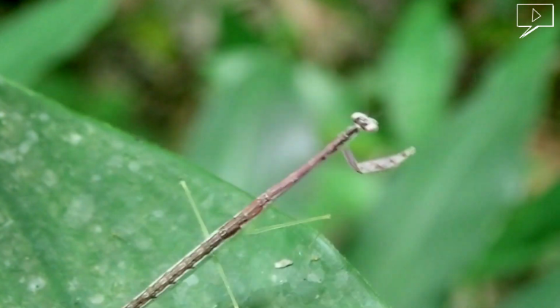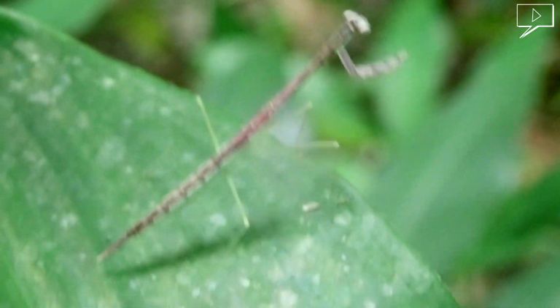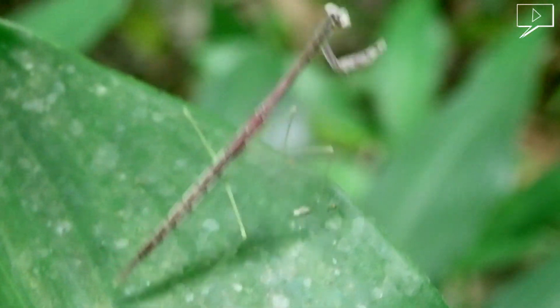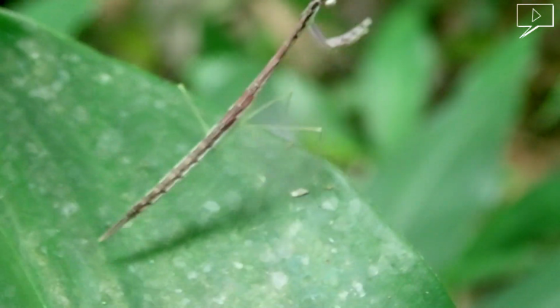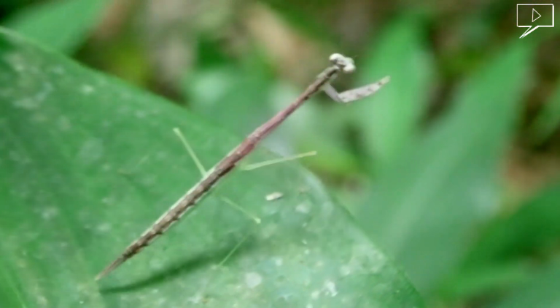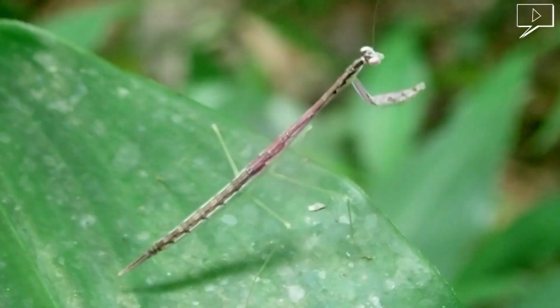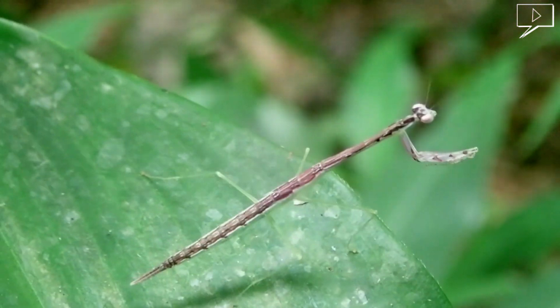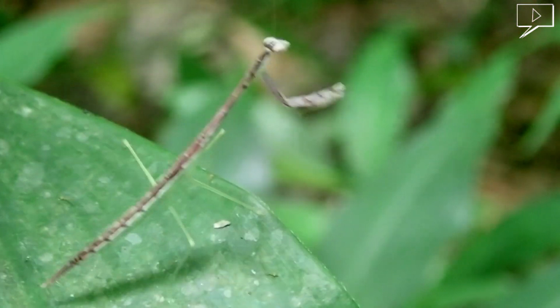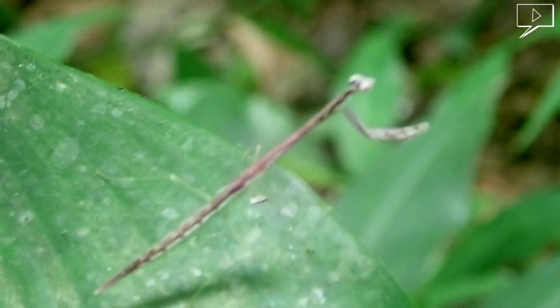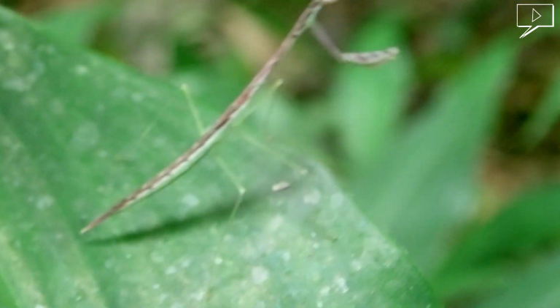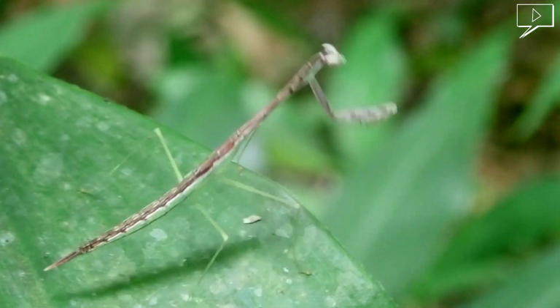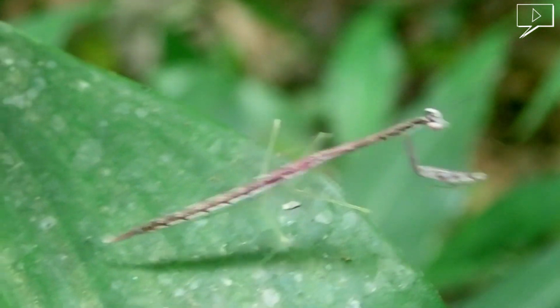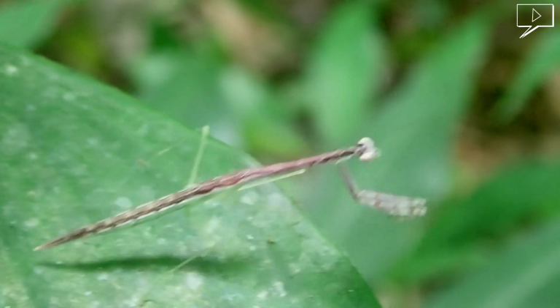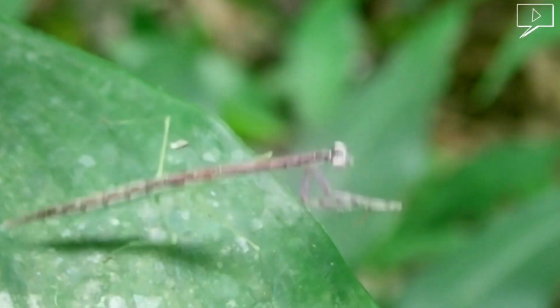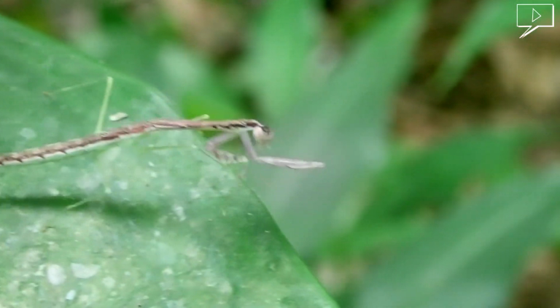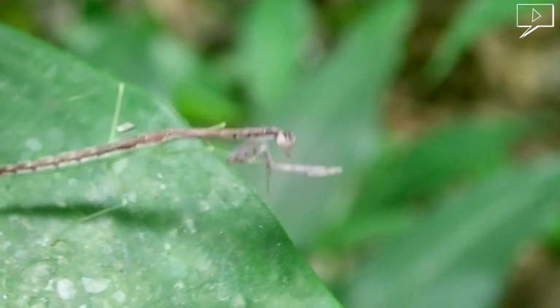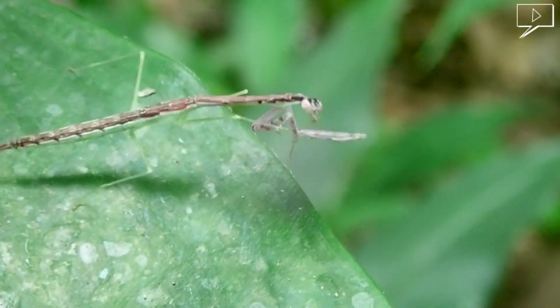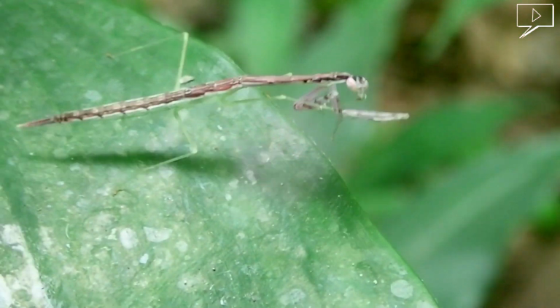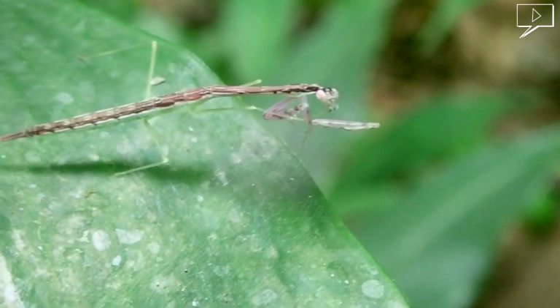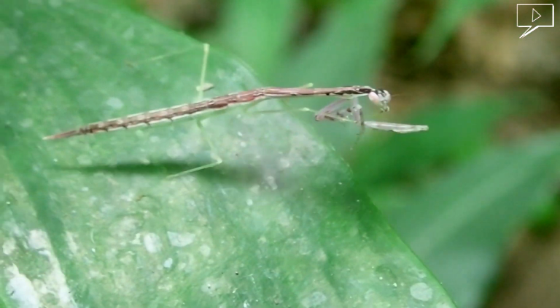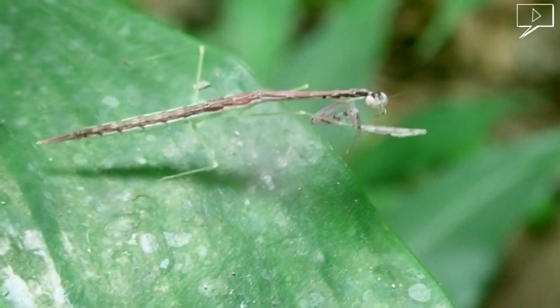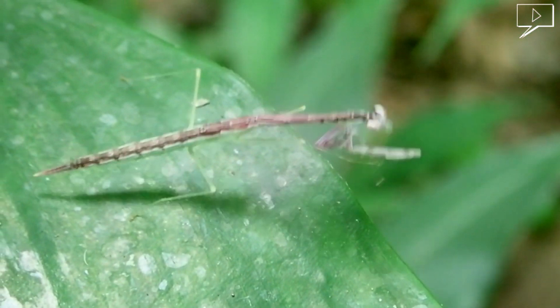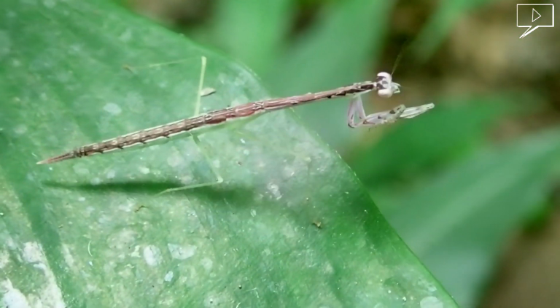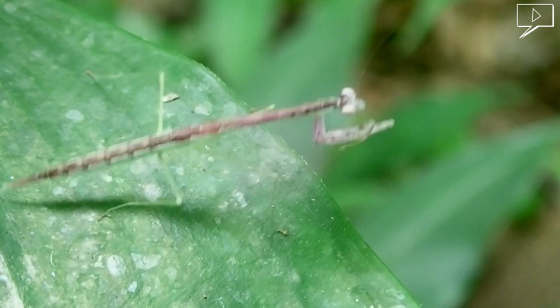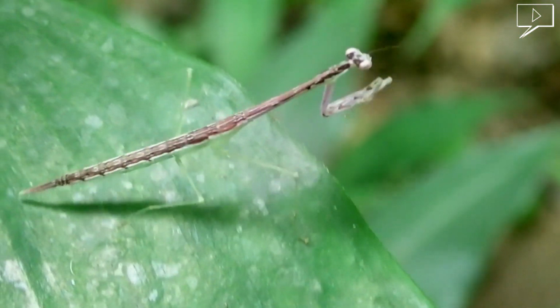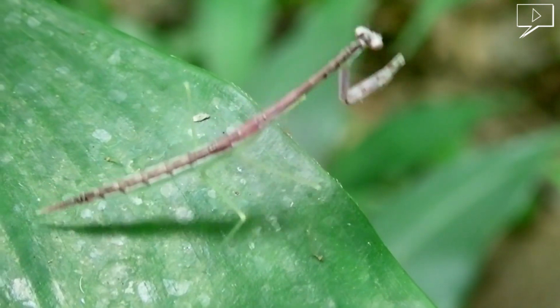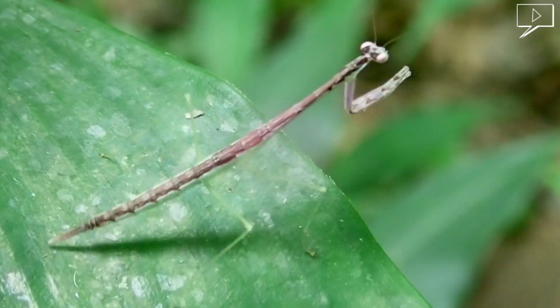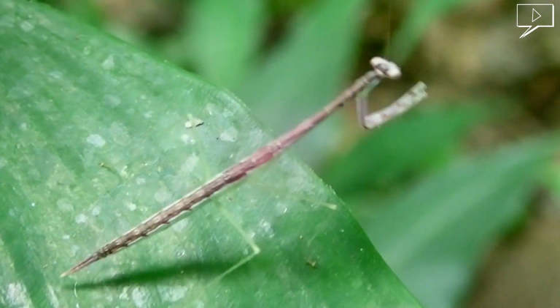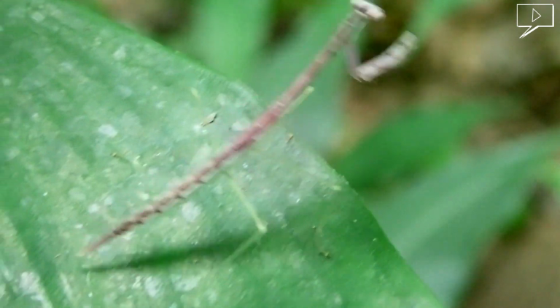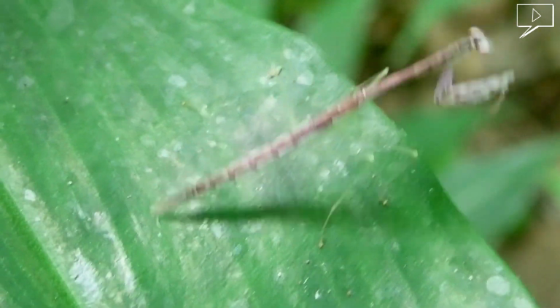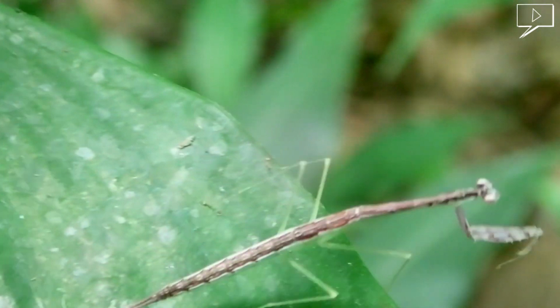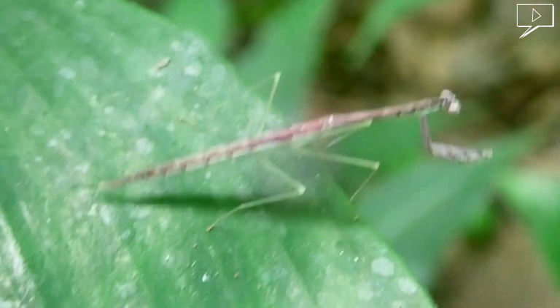This one is quite long, about 7 centimetres. Compared to its body shape, it looks very unstable. Although it looks very unstable, it can run and jump very fast.